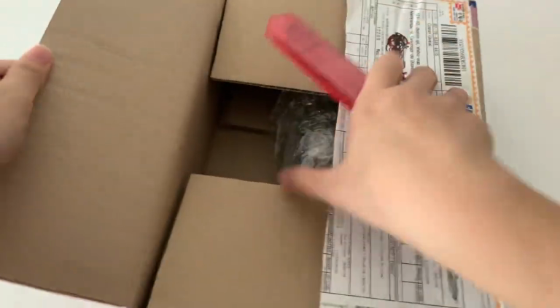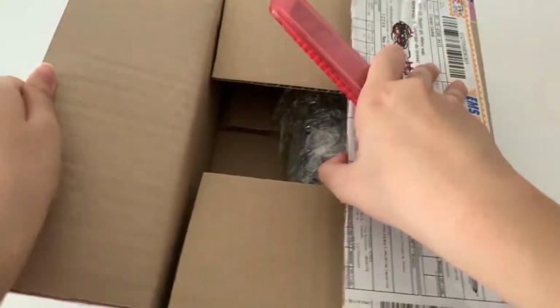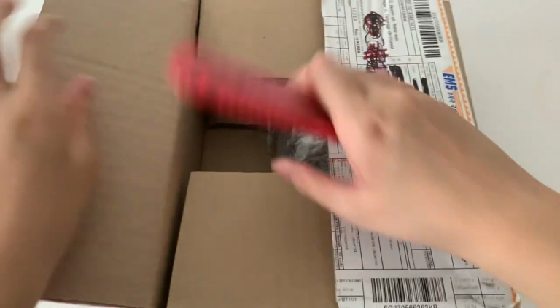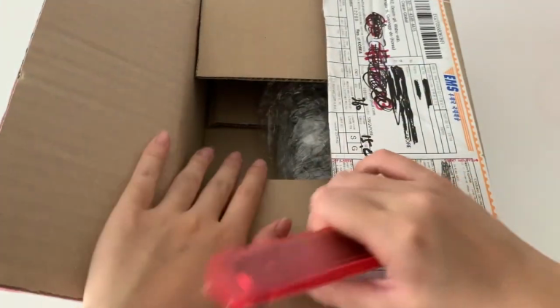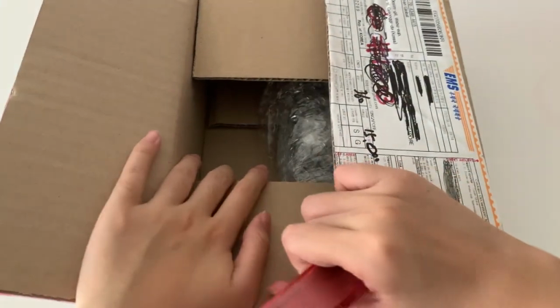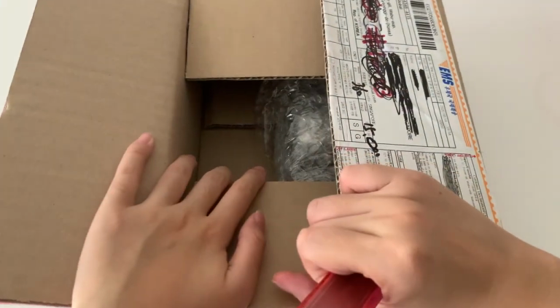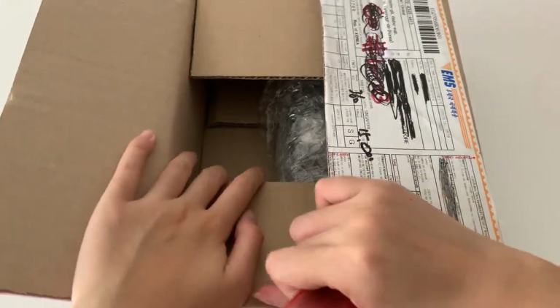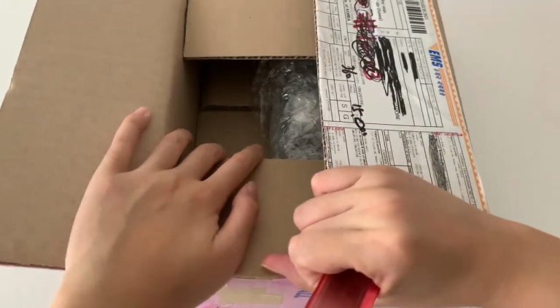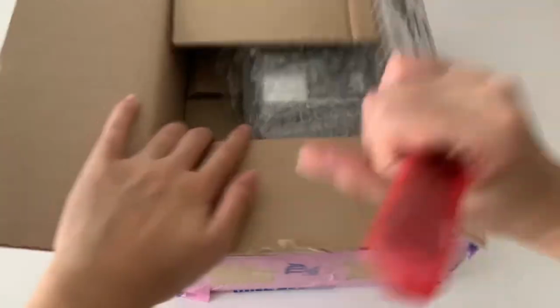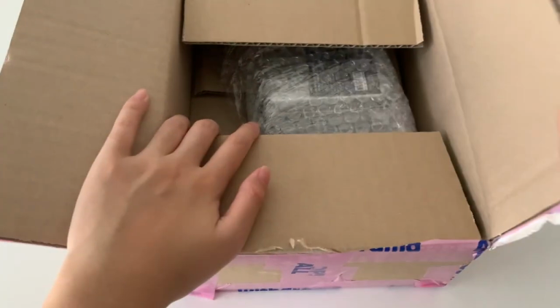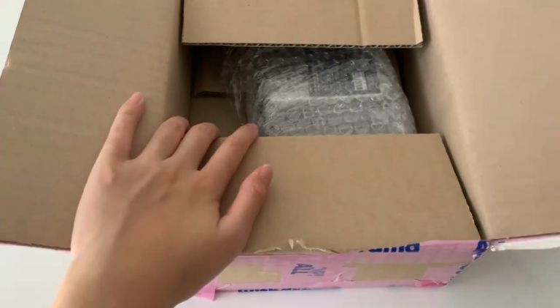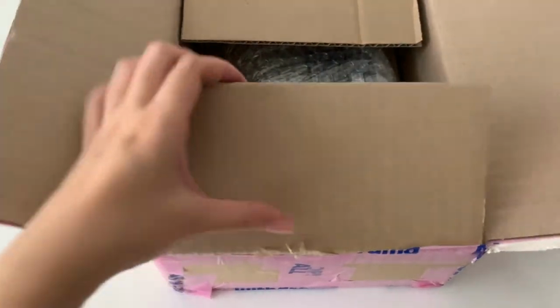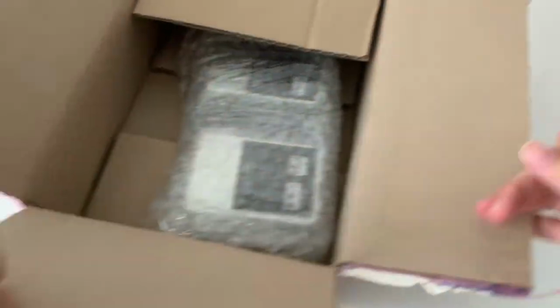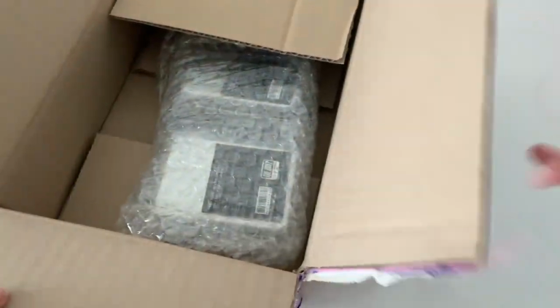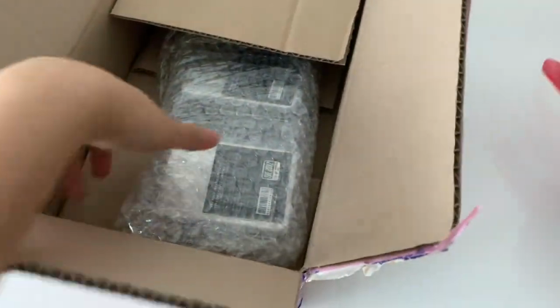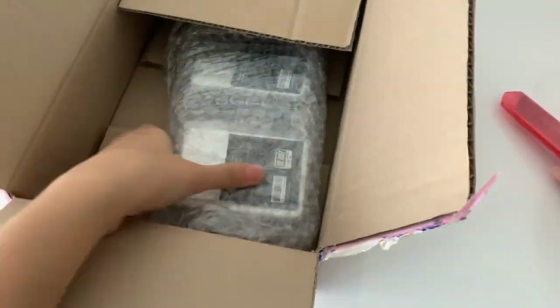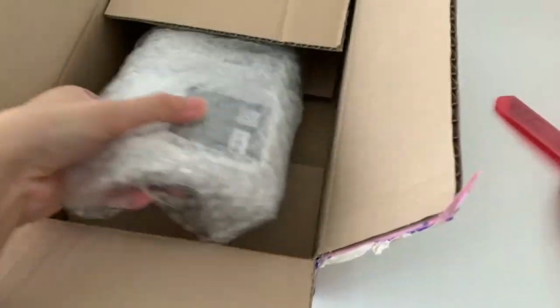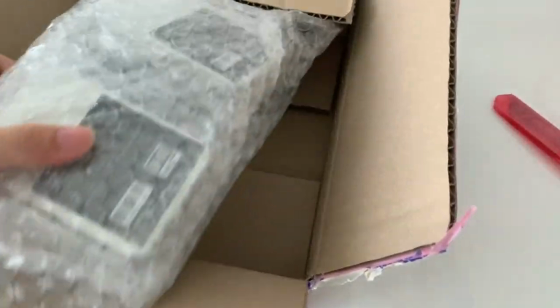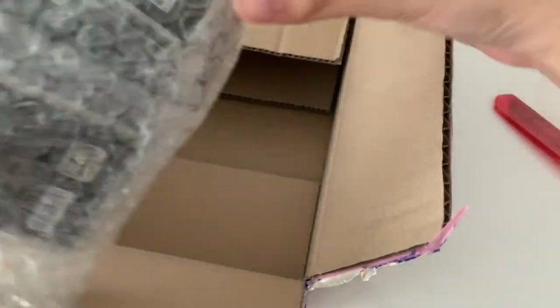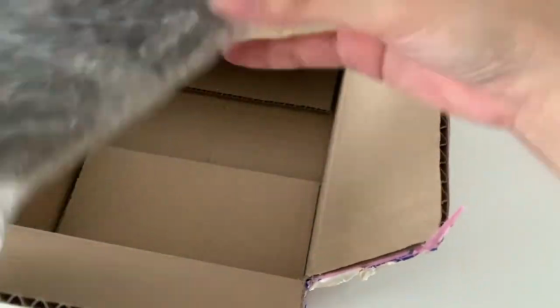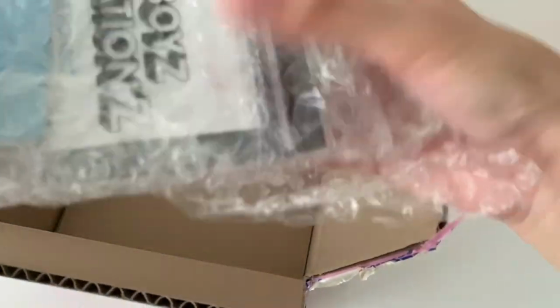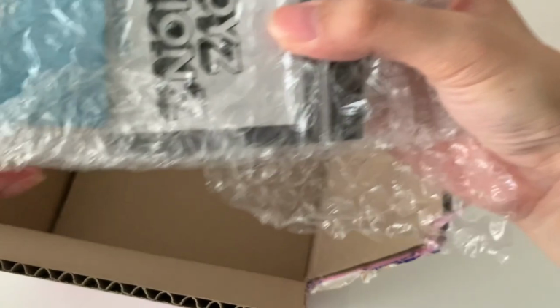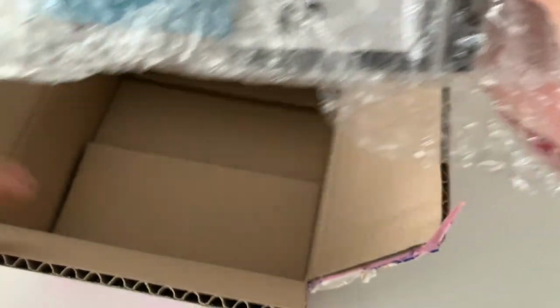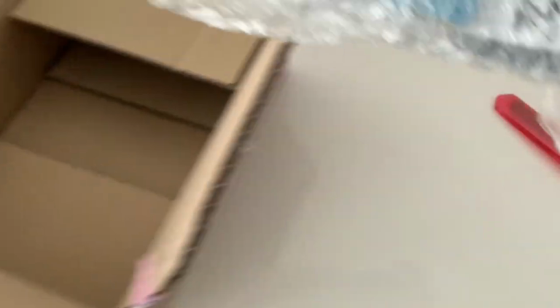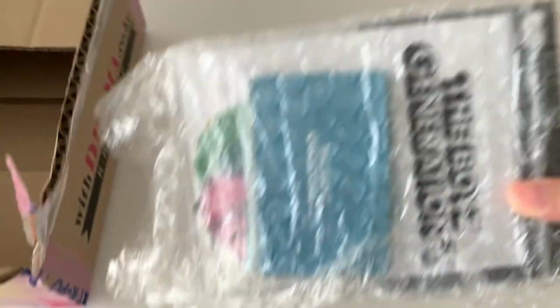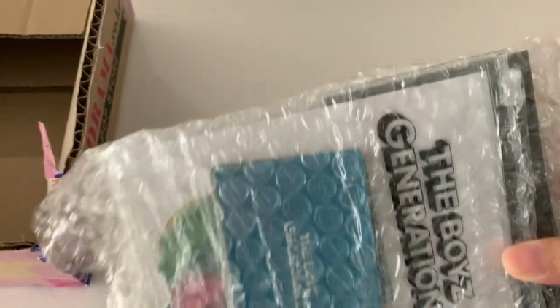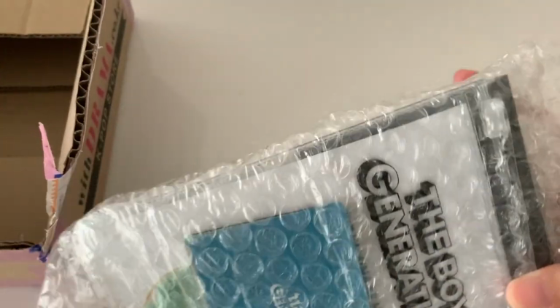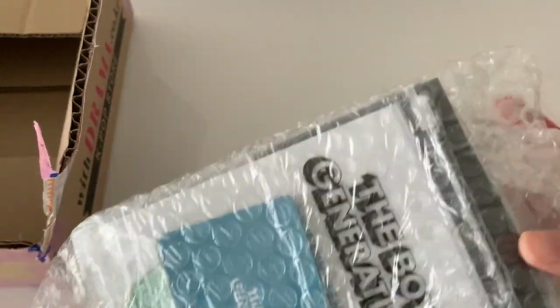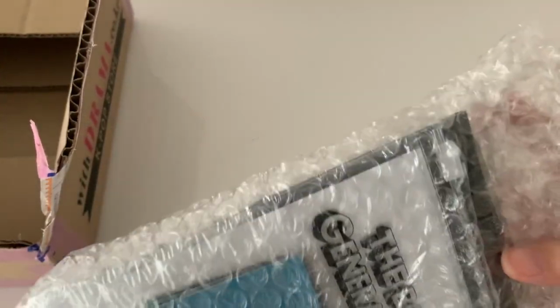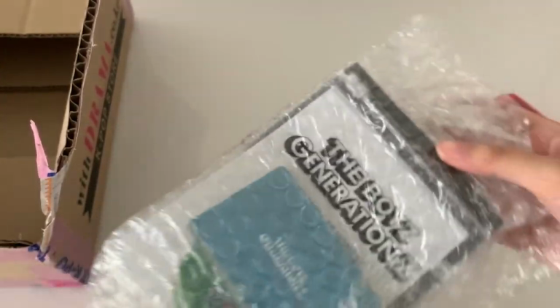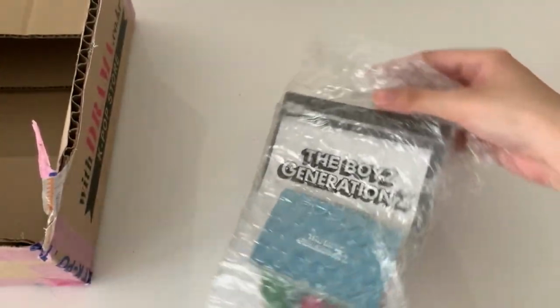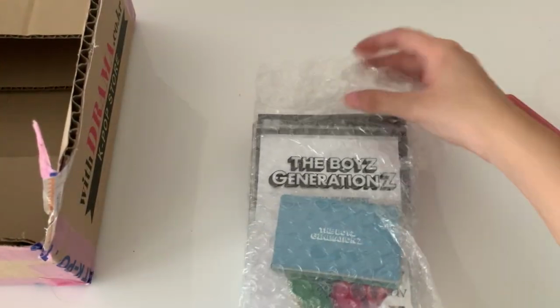The box is so much smaller than I thought it would be. Okay, so these are the items.